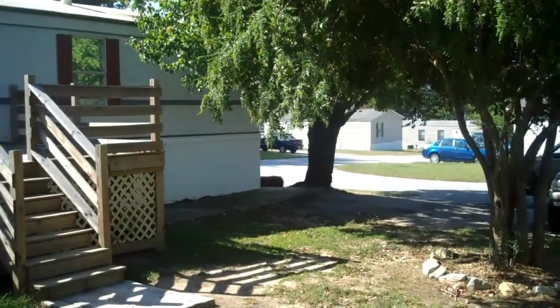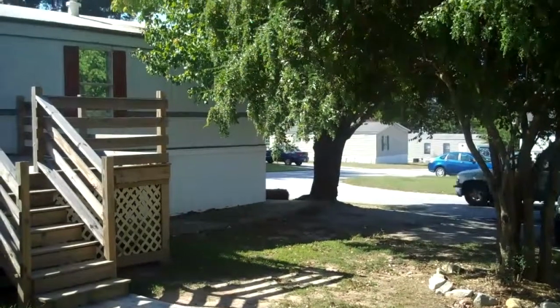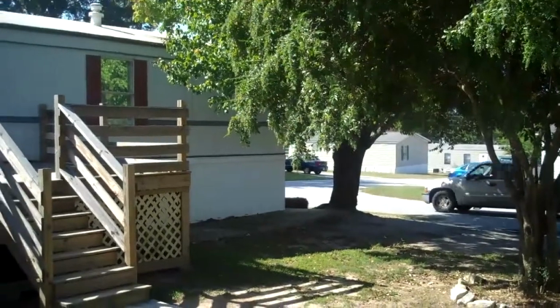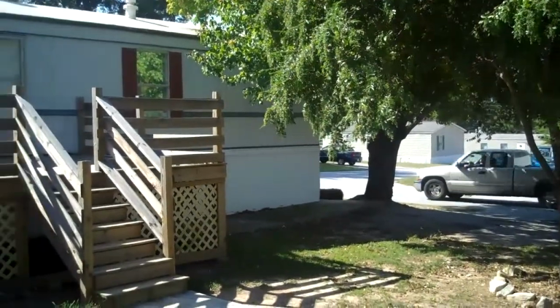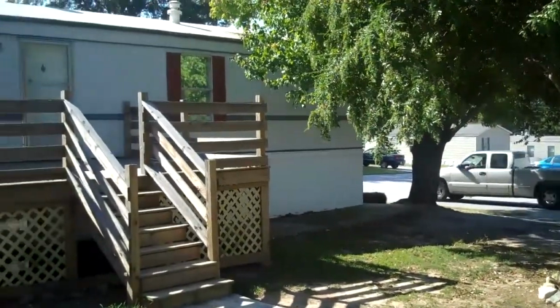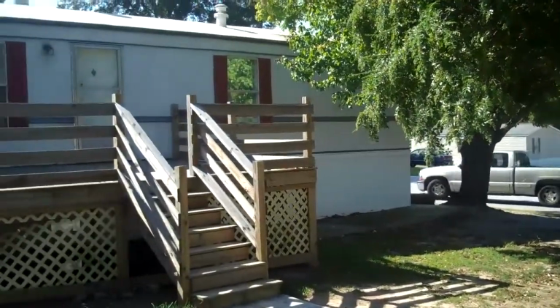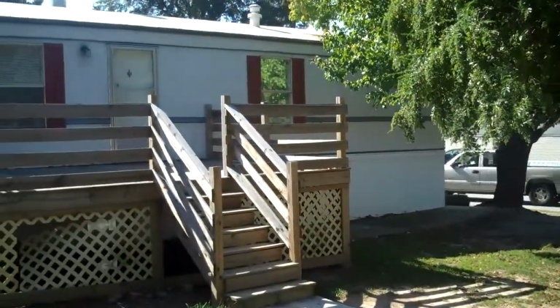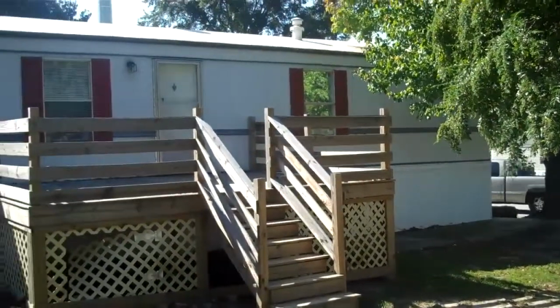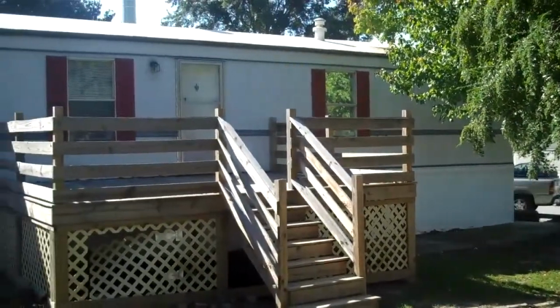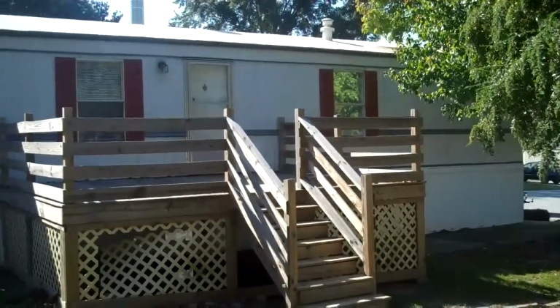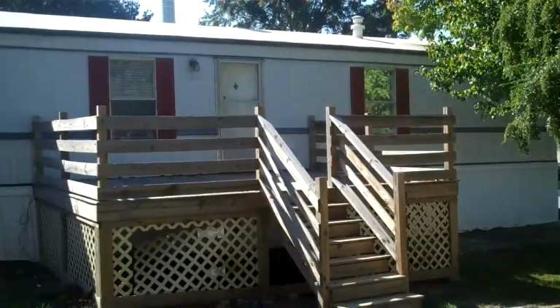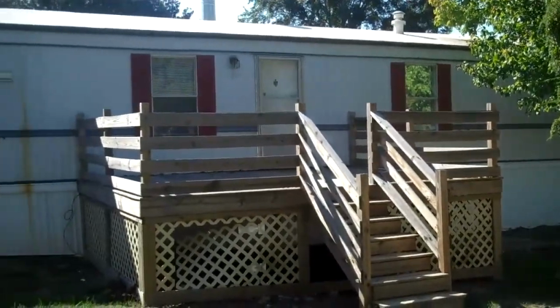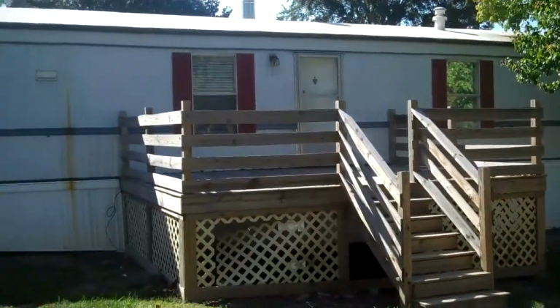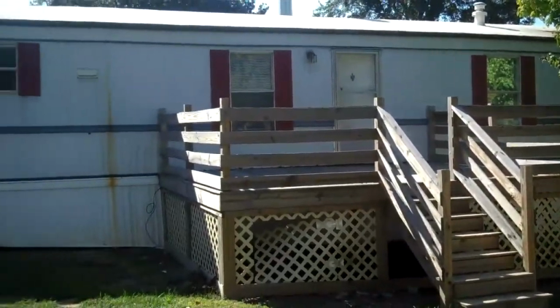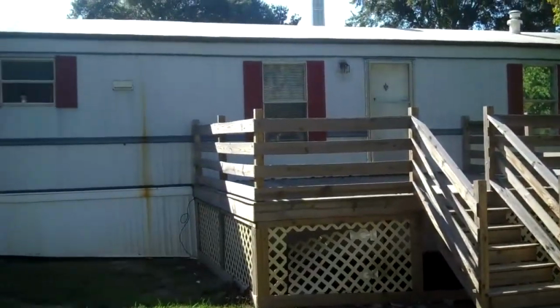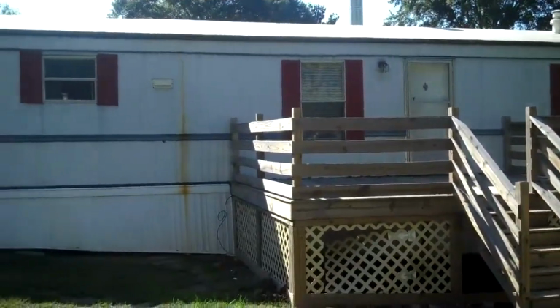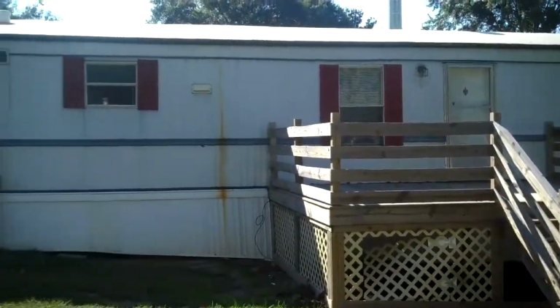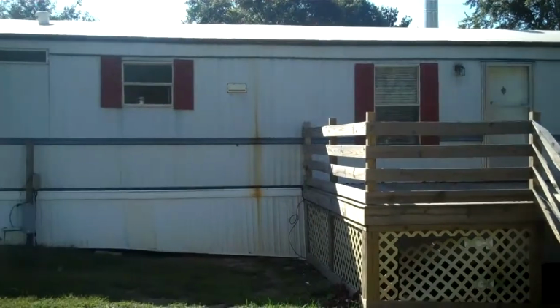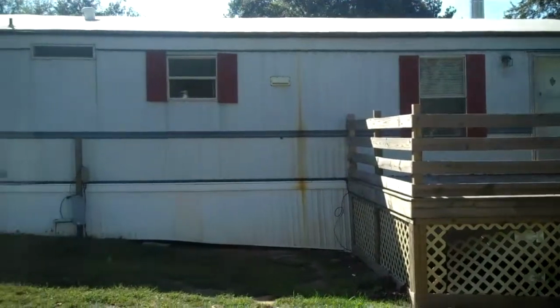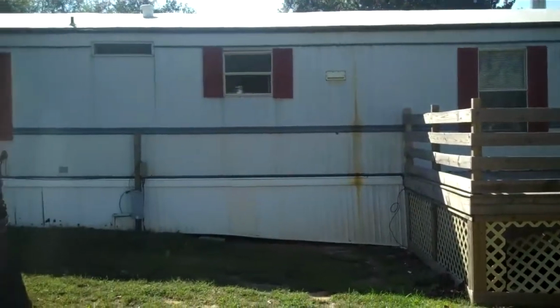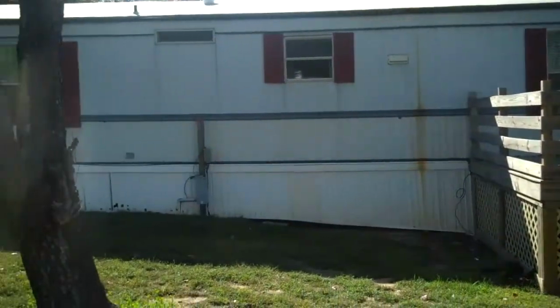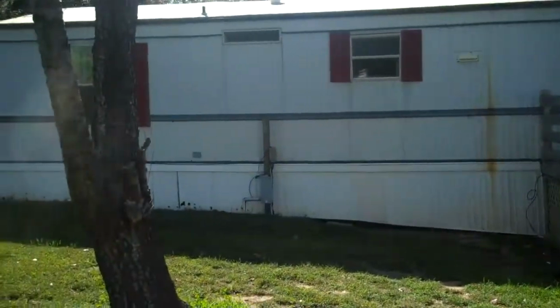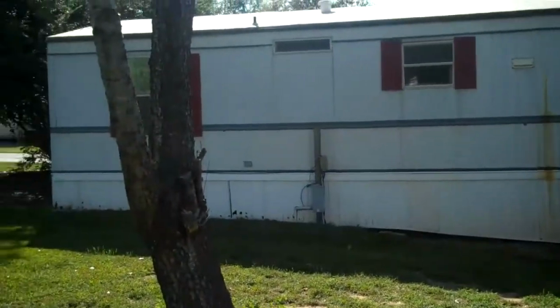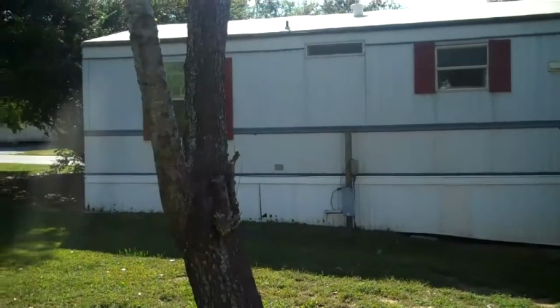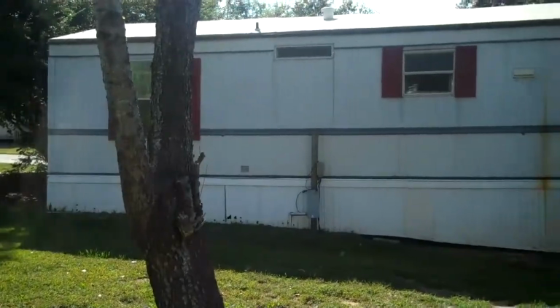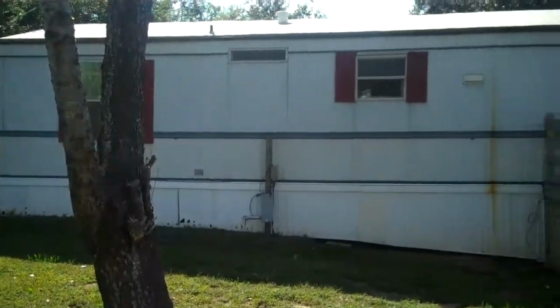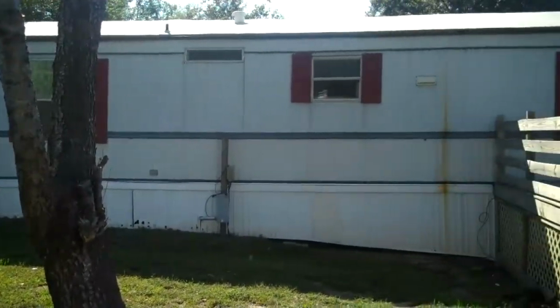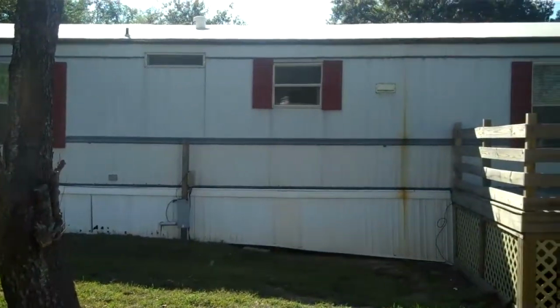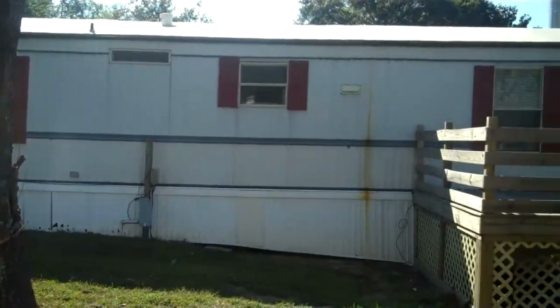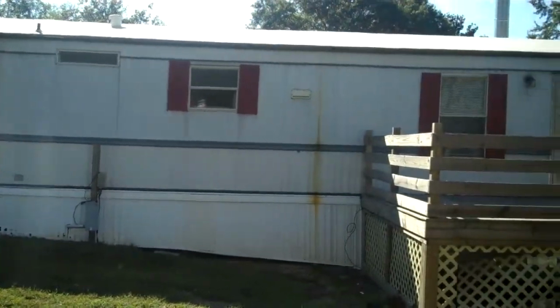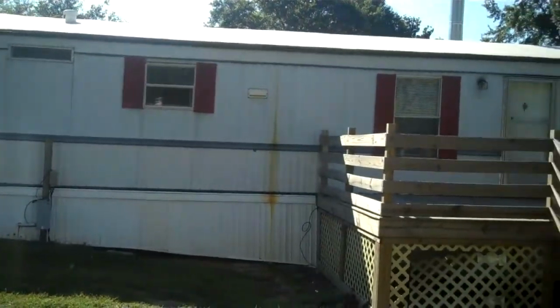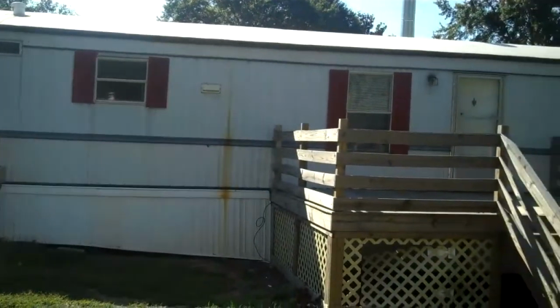Hello. This short video is on a home in Jackson Mobile Home Community on lot 65. This is a very affordable, nicely priced three bedroom, two bath home.